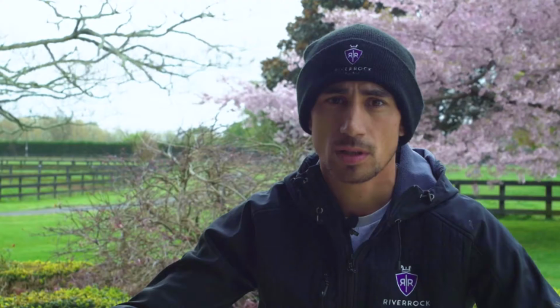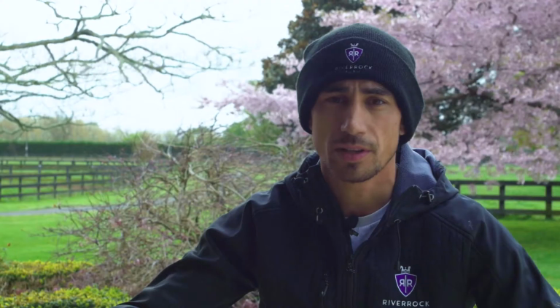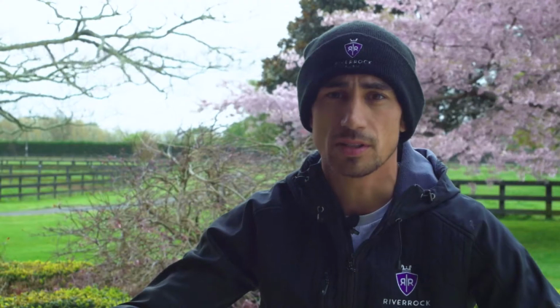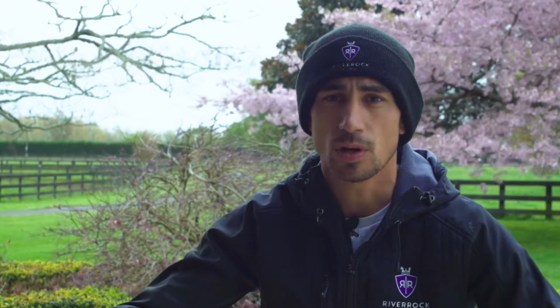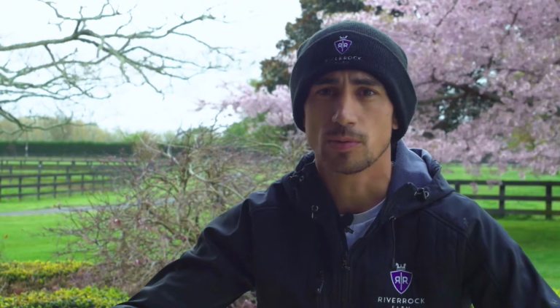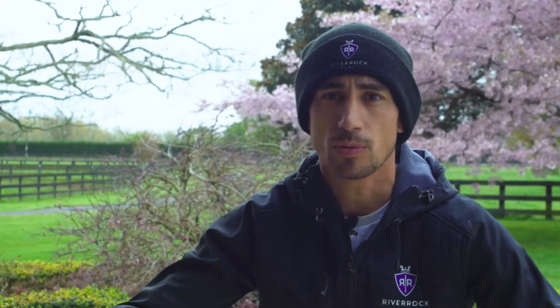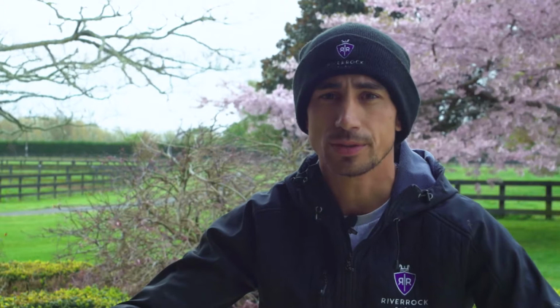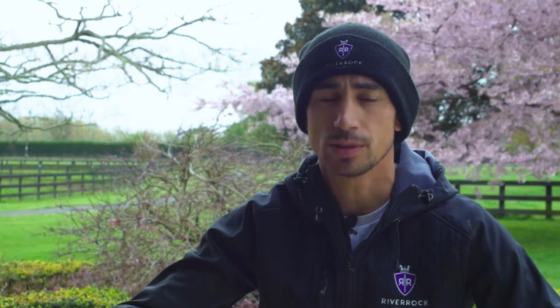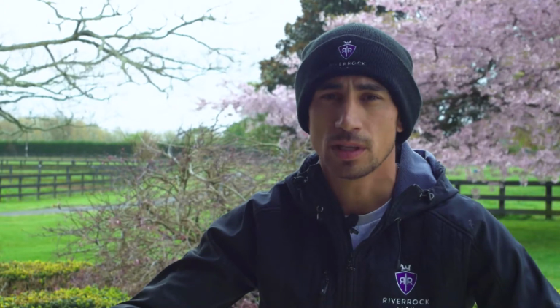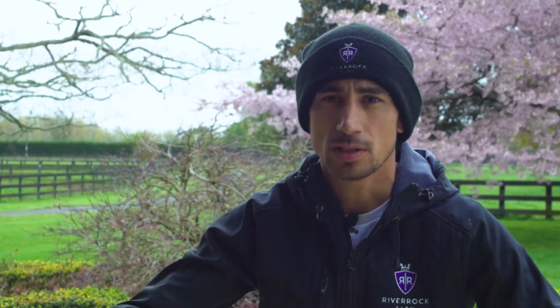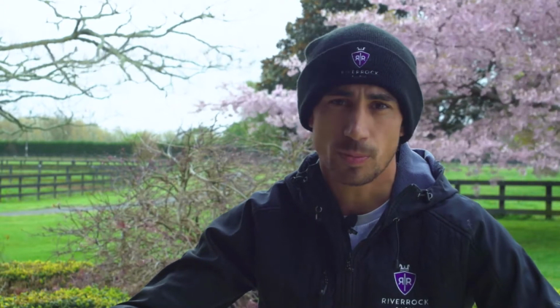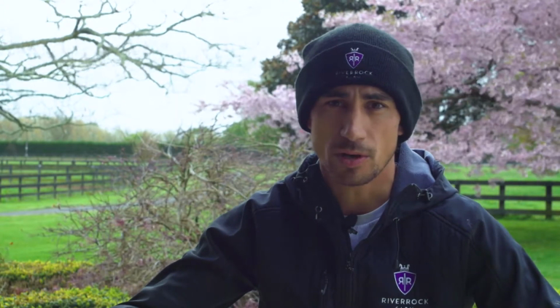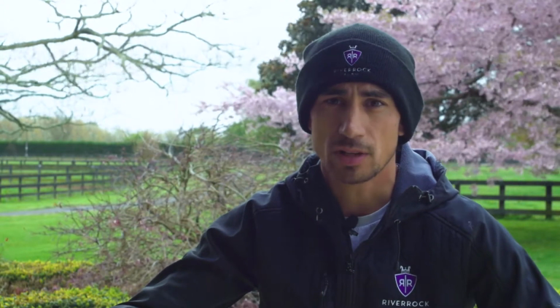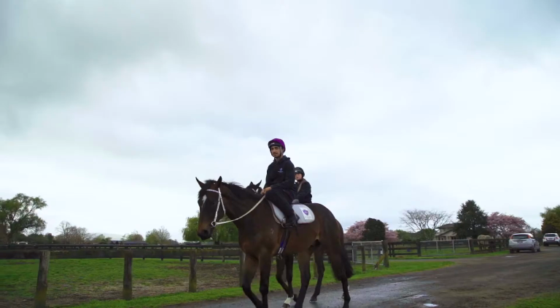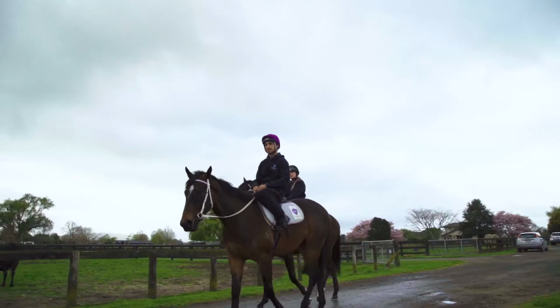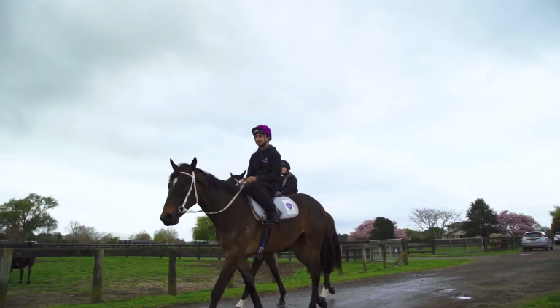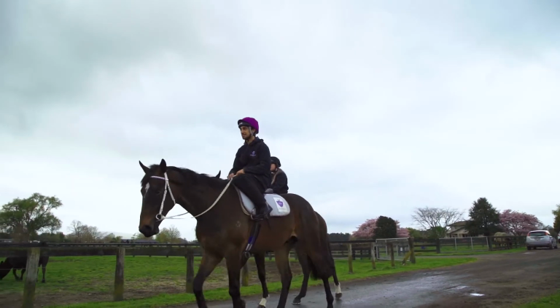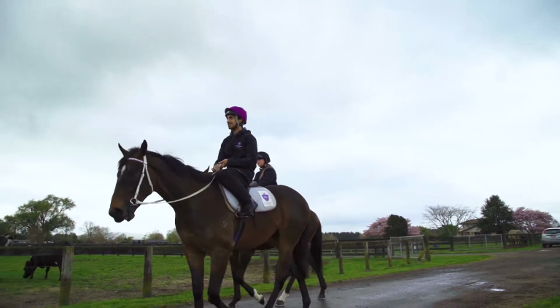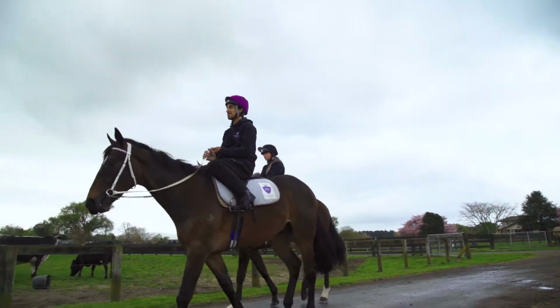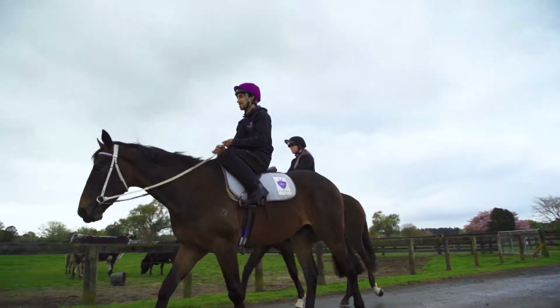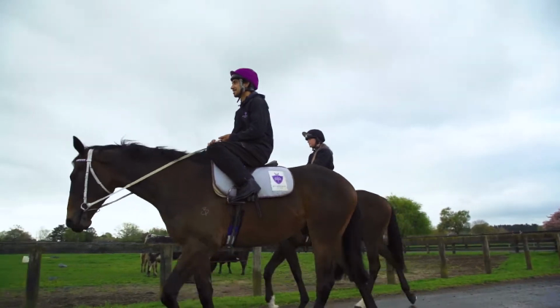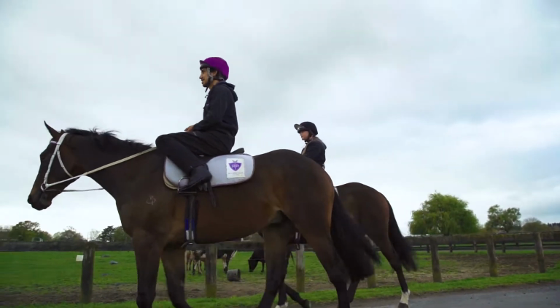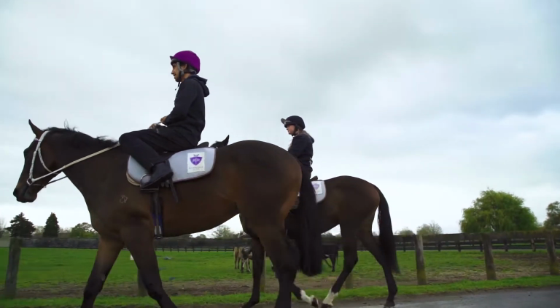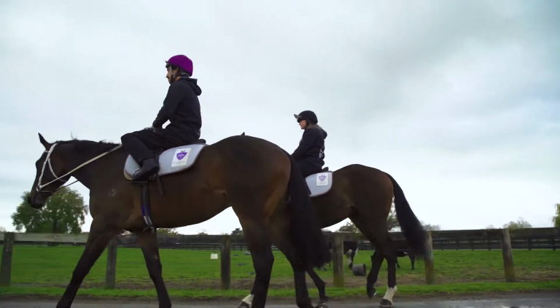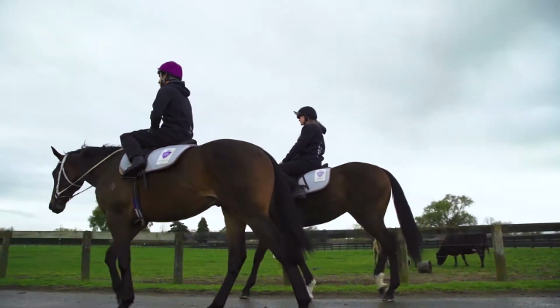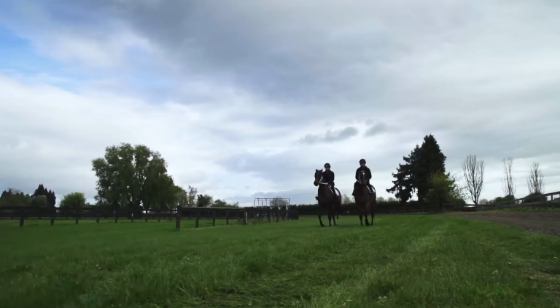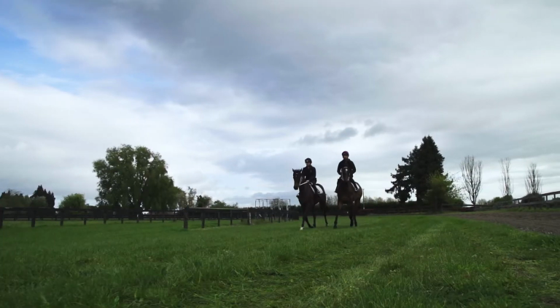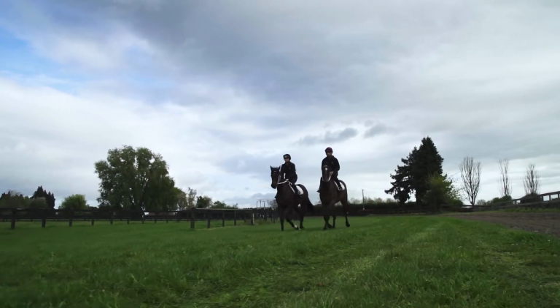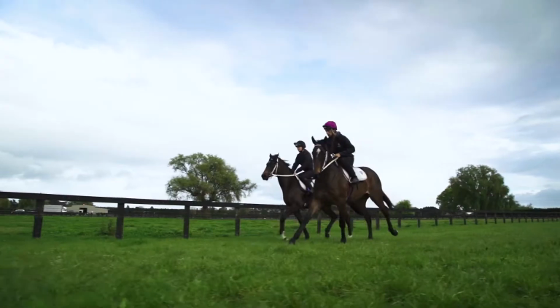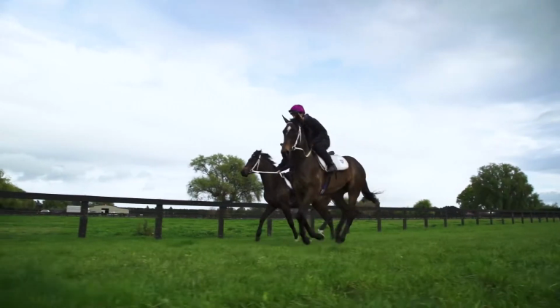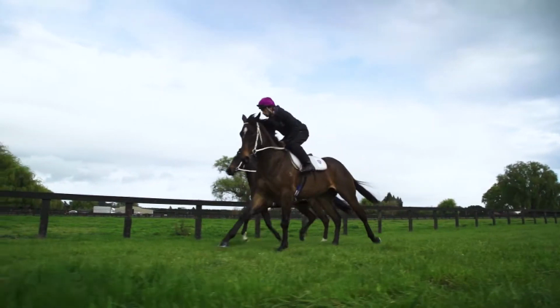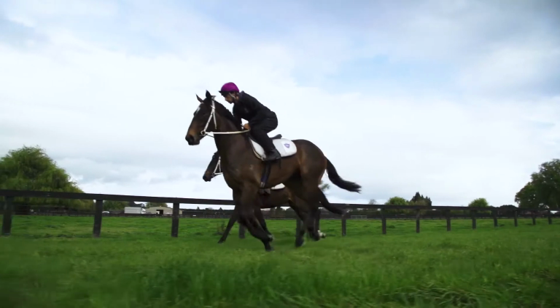Well I think the reason why someone would want to buy this horse is — this horse being by Niagara — Niagara's a really consistent sire on the racetrack. Week in, week out, he's just living winner after winner, always punching above his weight.